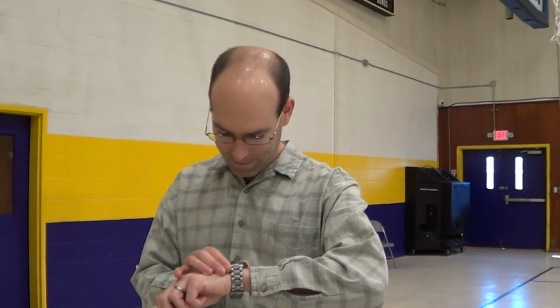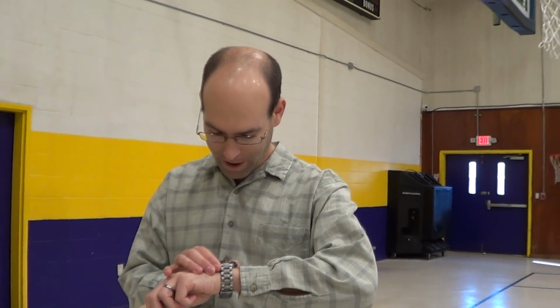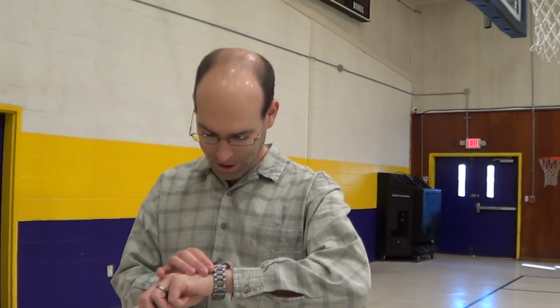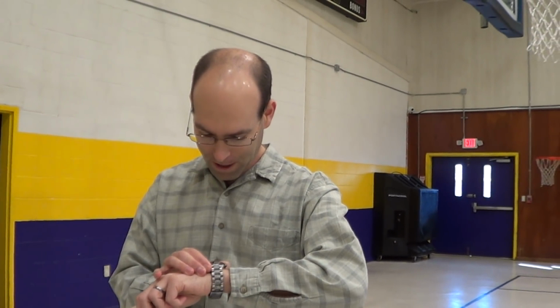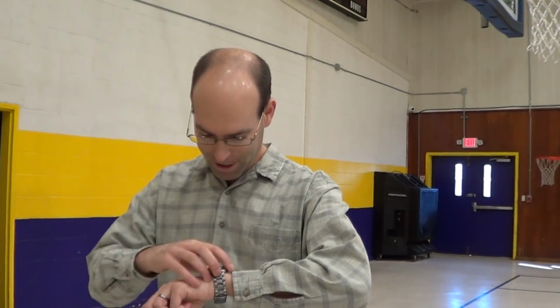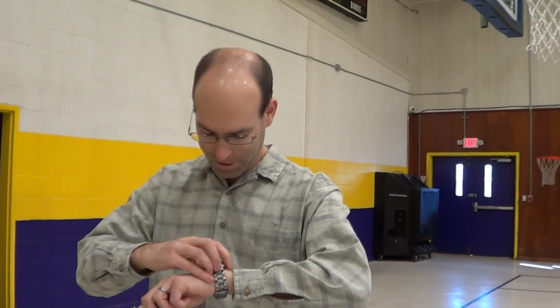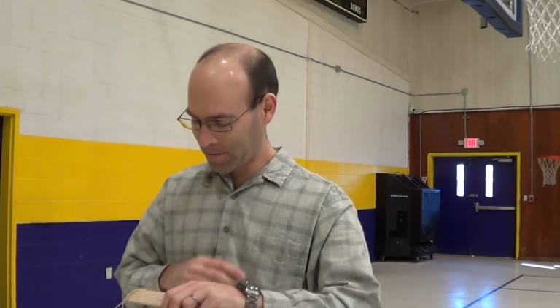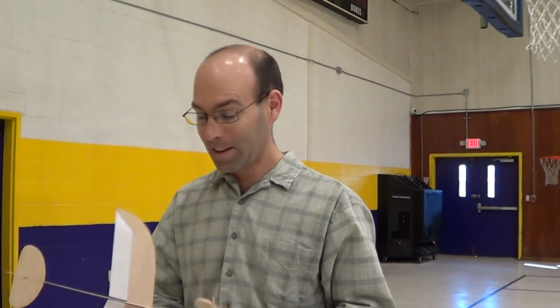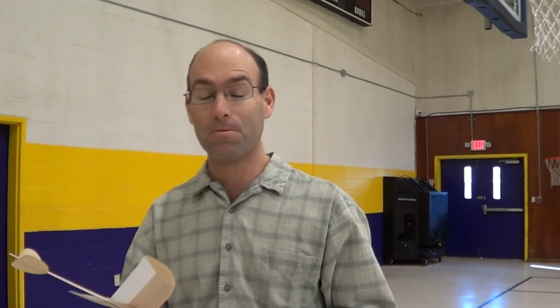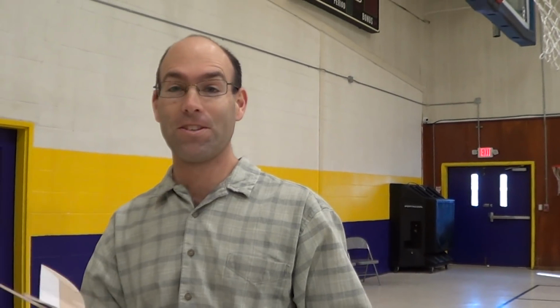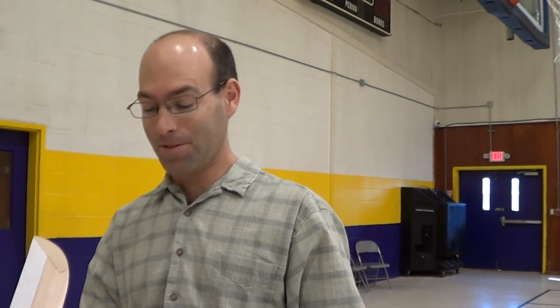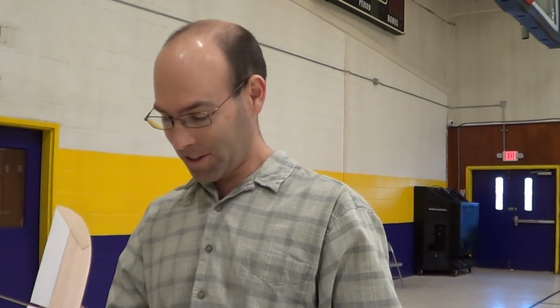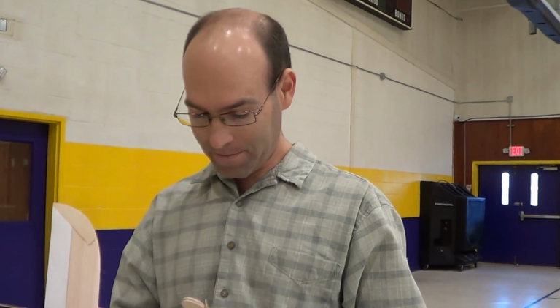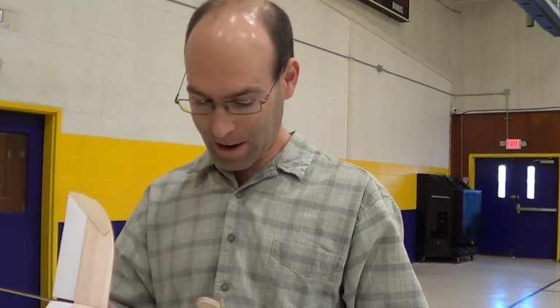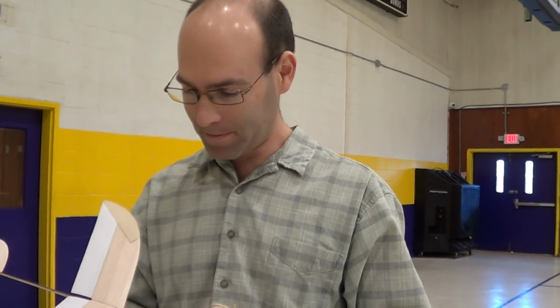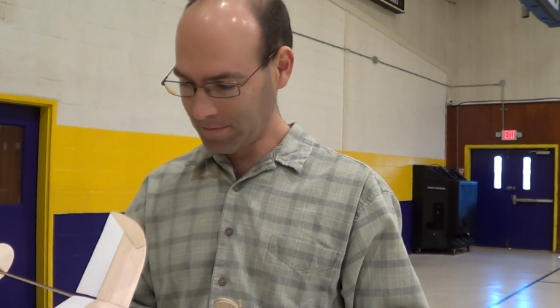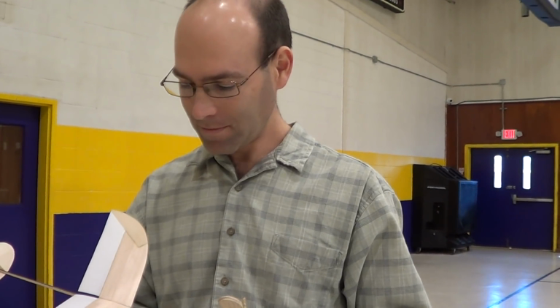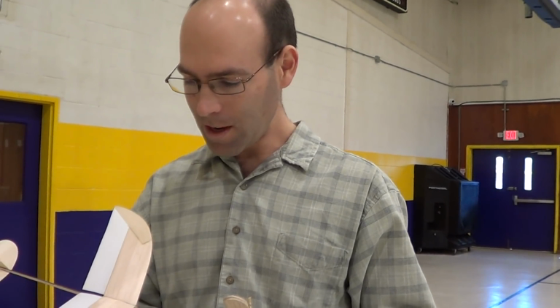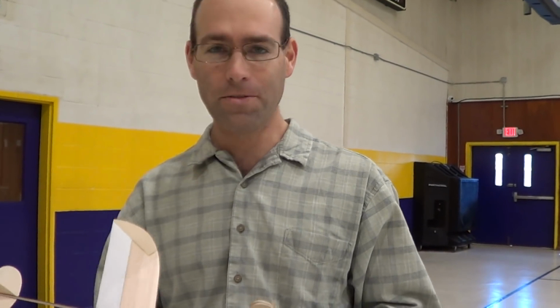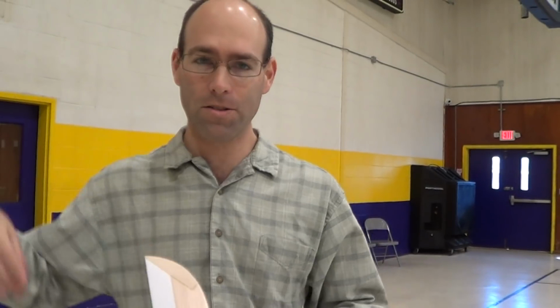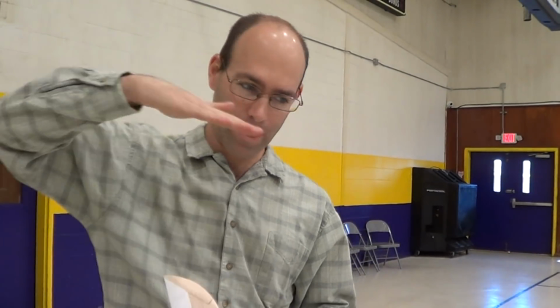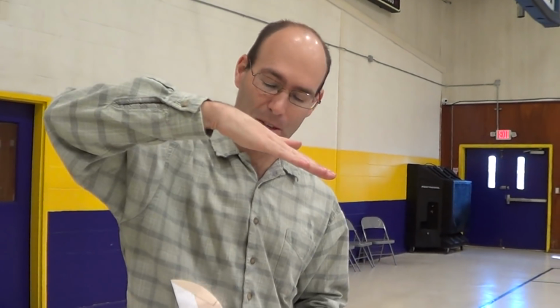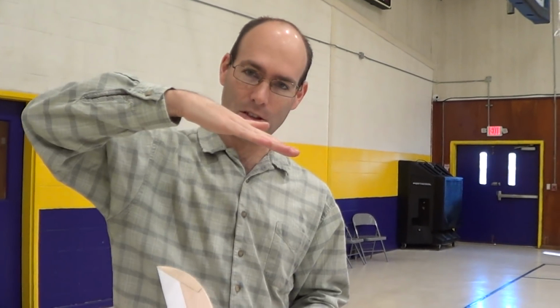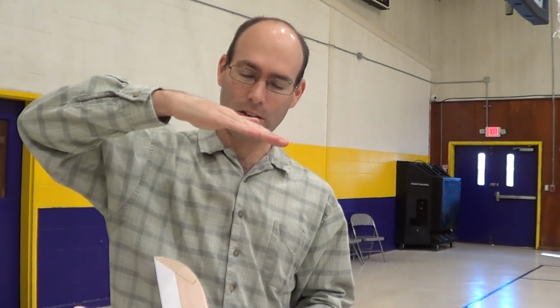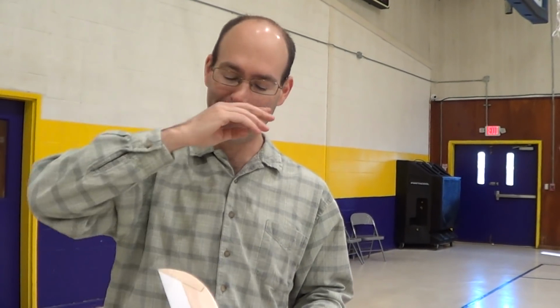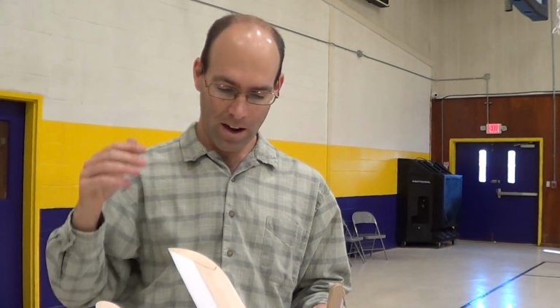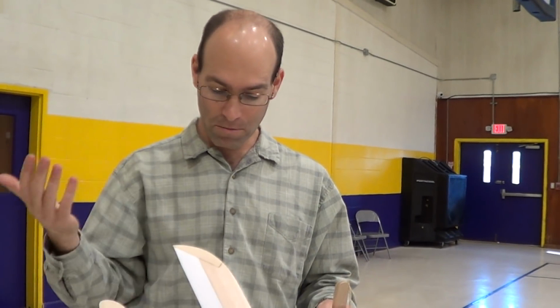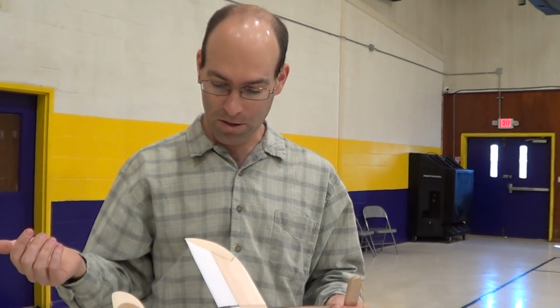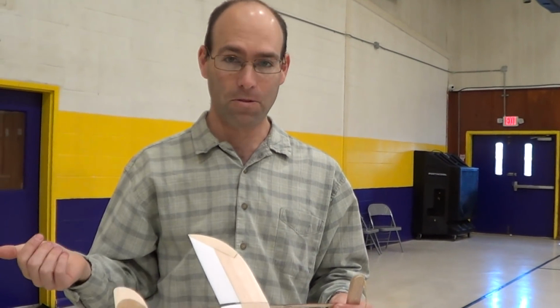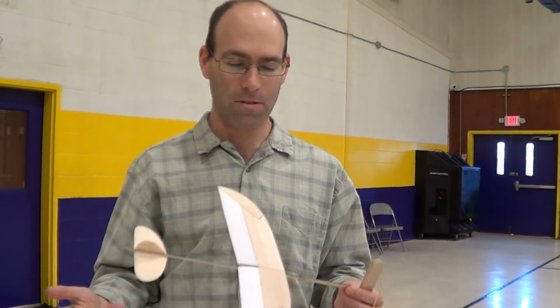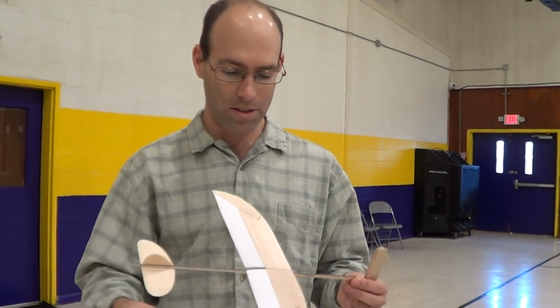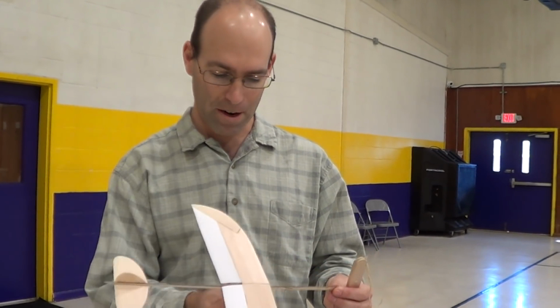I have crashed my watch — oh well, I guess I won't be using that for the rest of the day. If you notice, we're flying a little bit nose low in the glide. That was about a 24-second flight, so not bad.